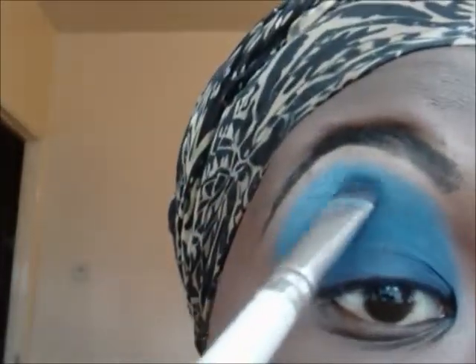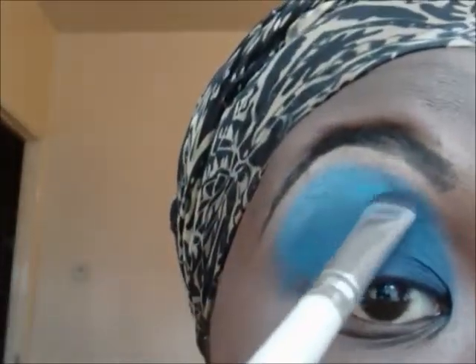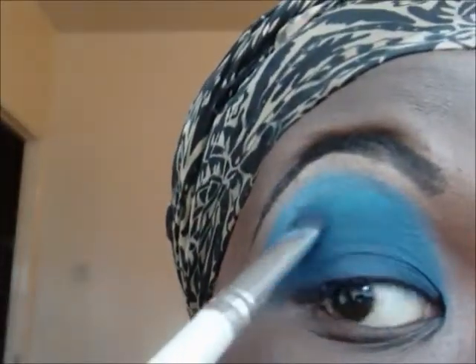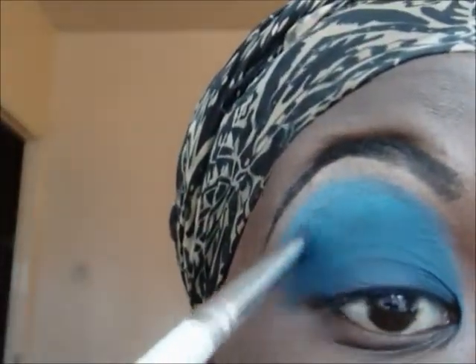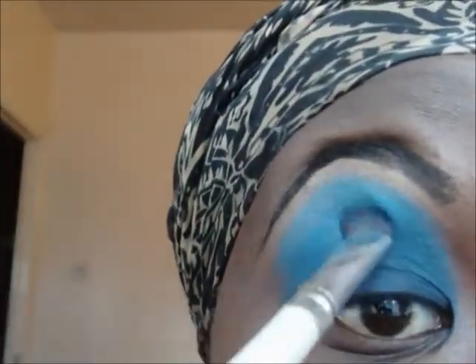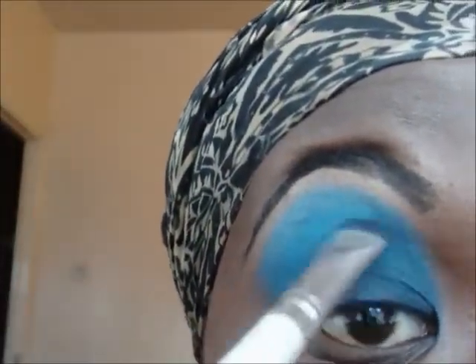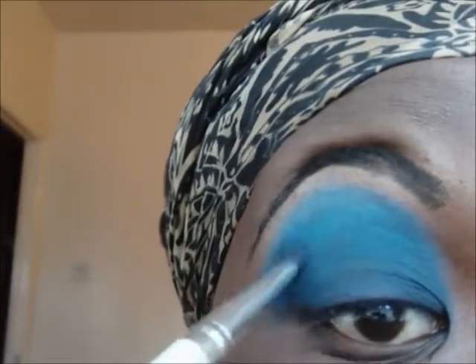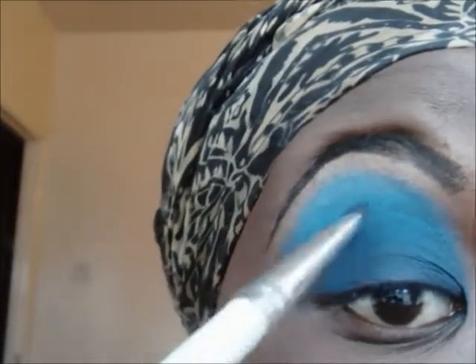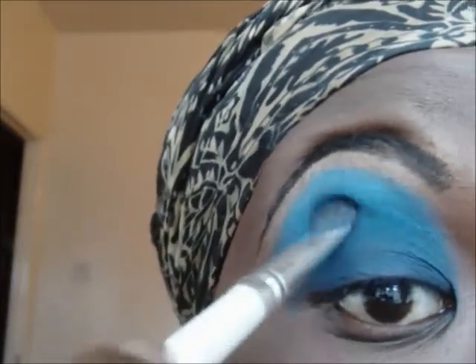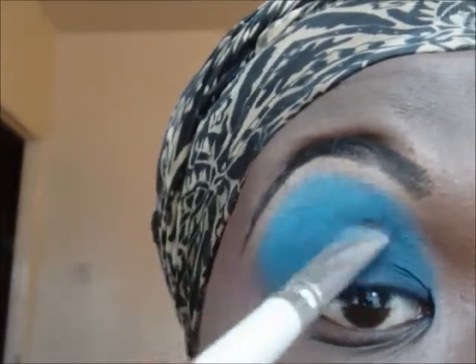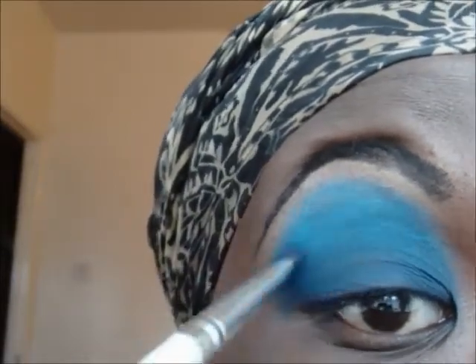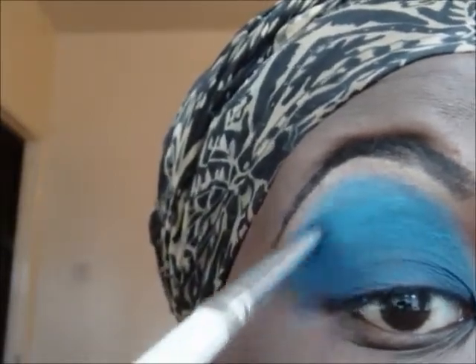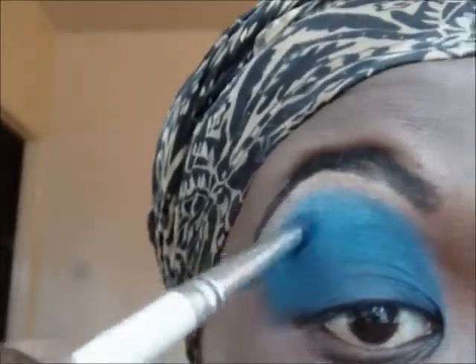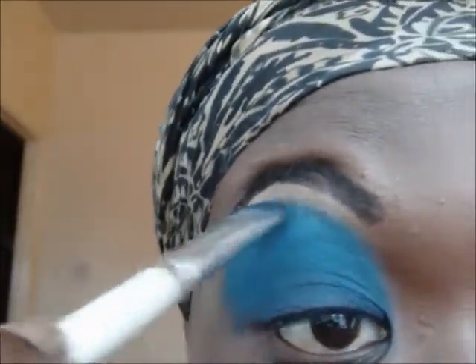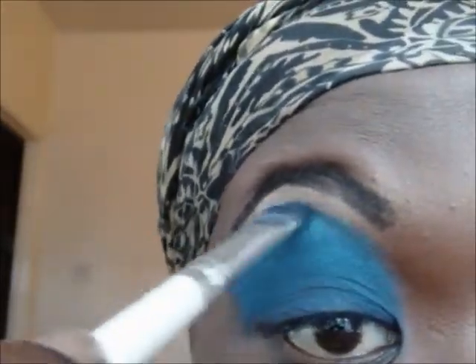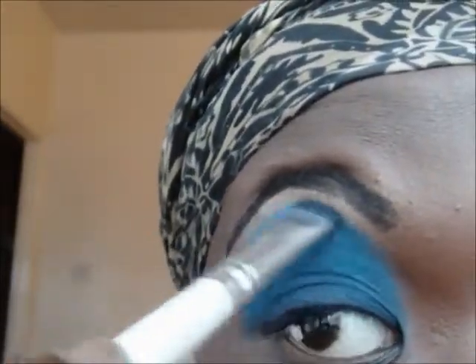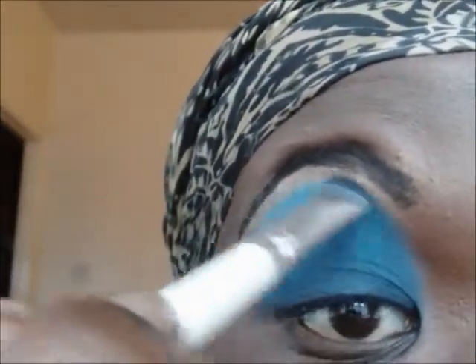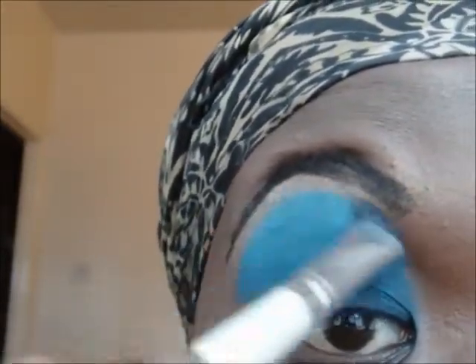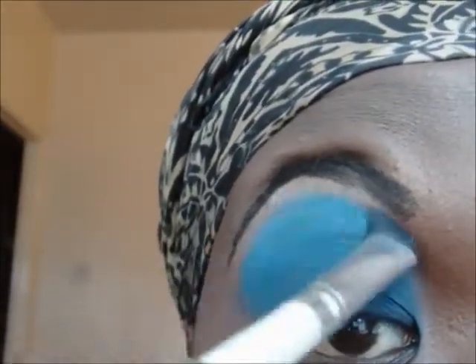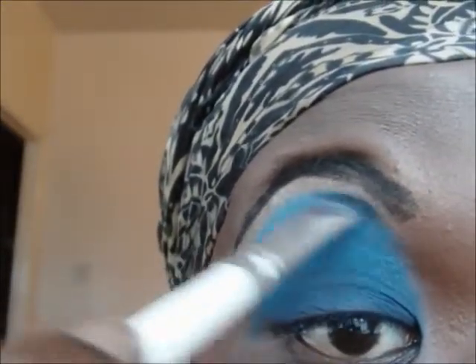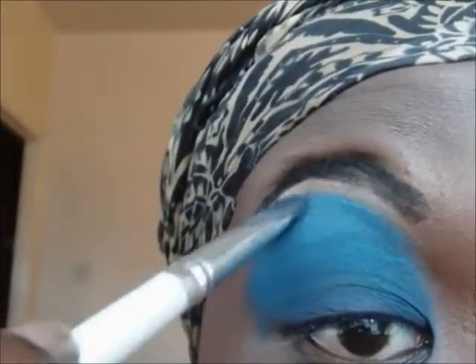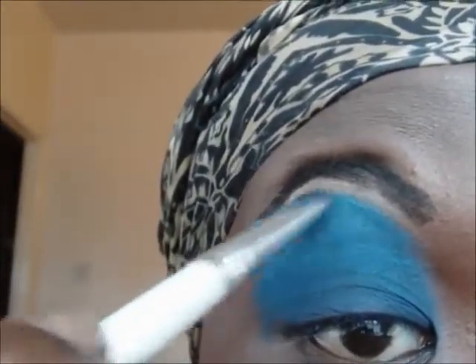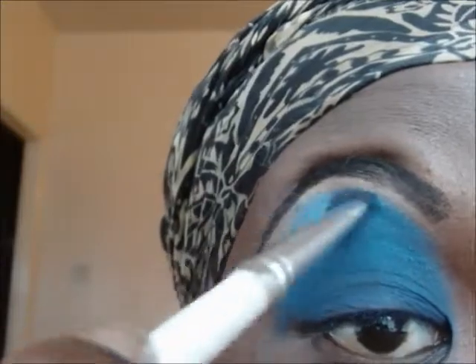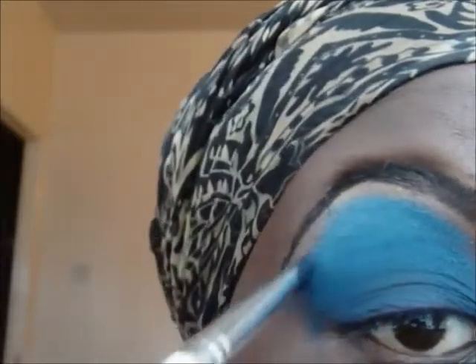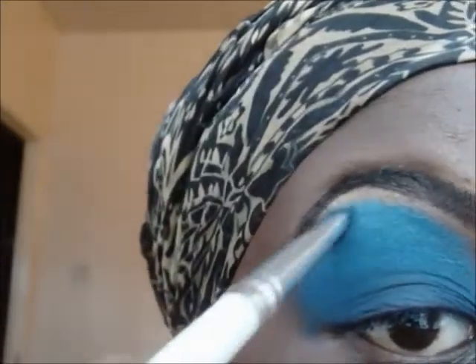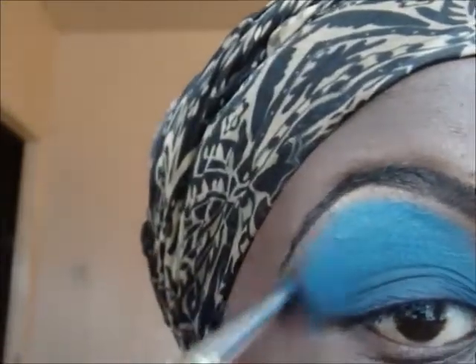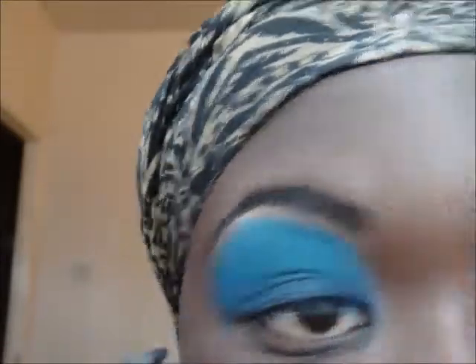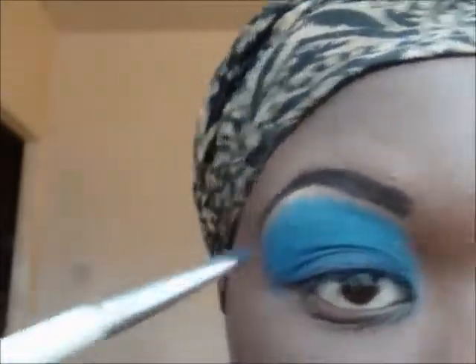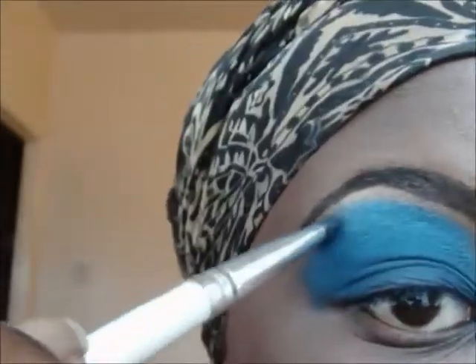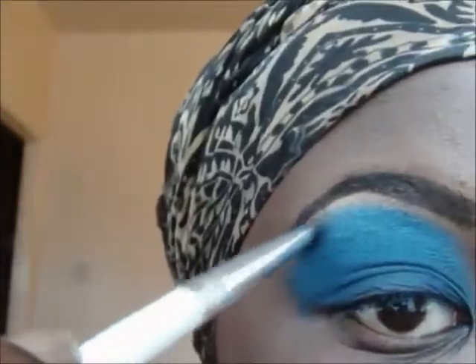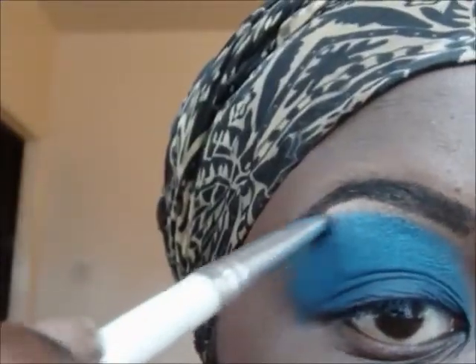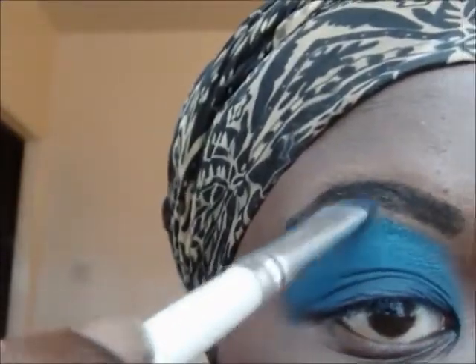I then went back with the lightest blue and filled in any gaps and blended that blue with the highlight colour.